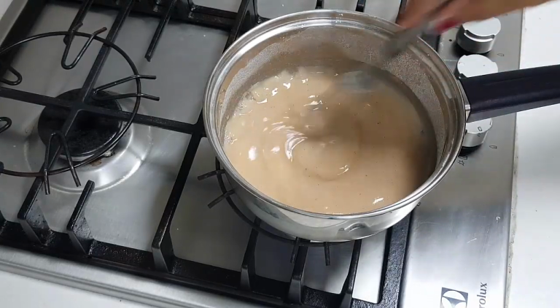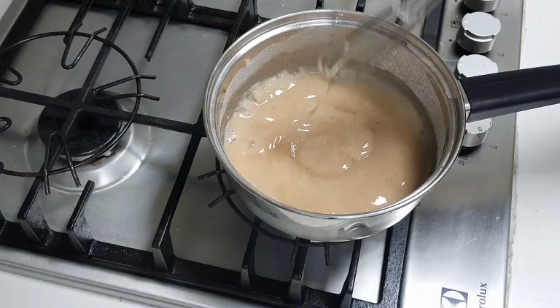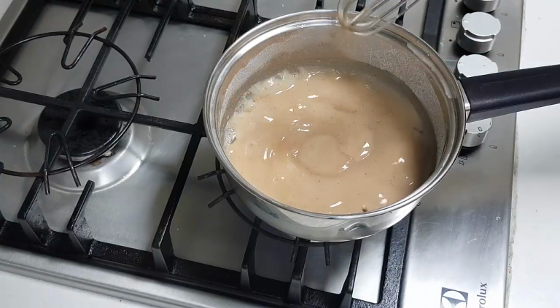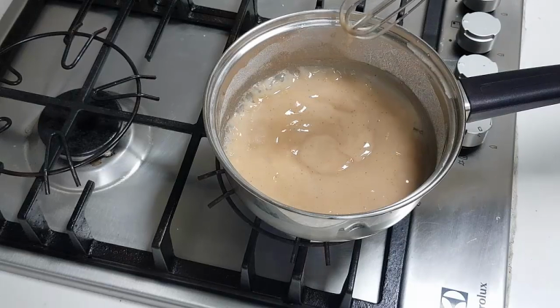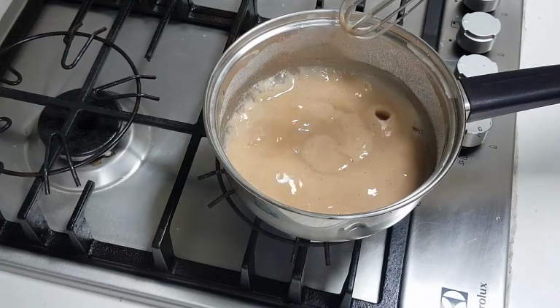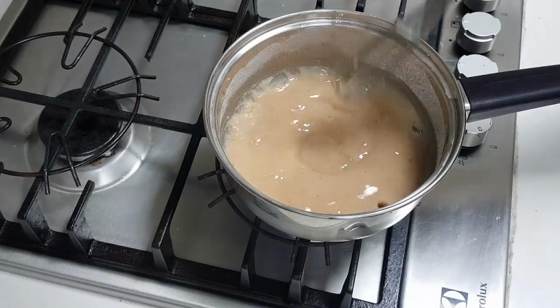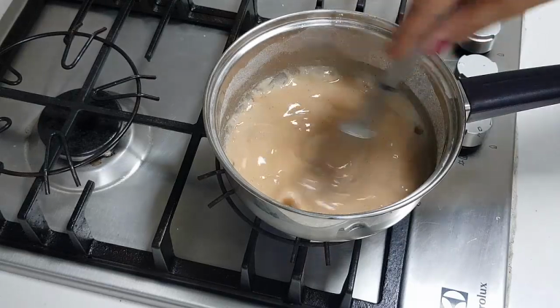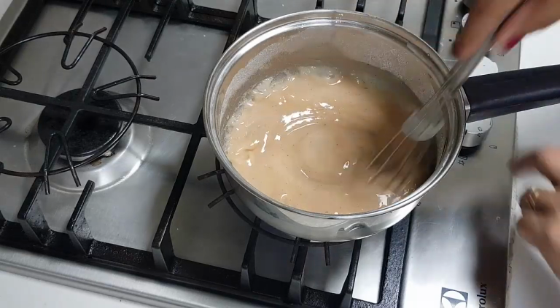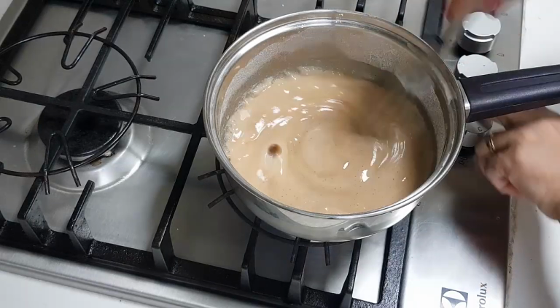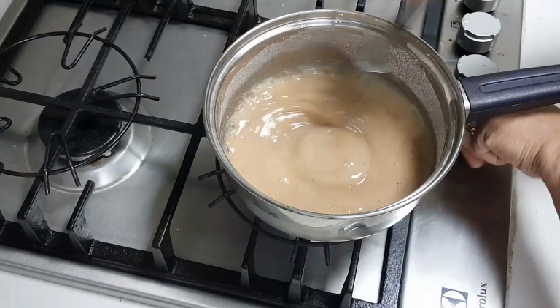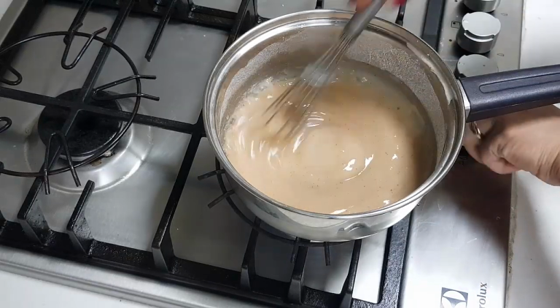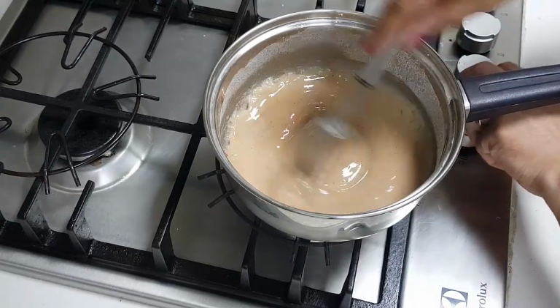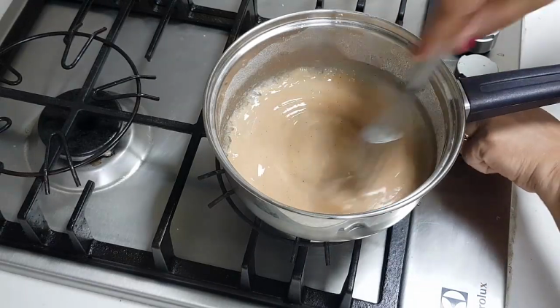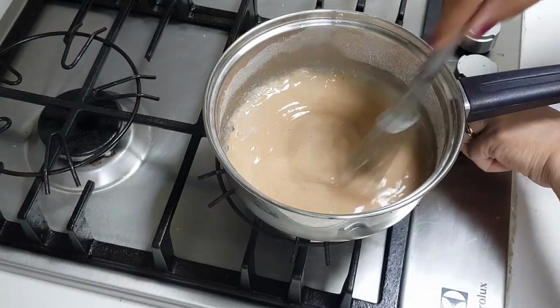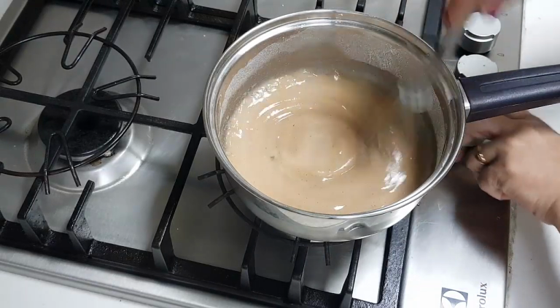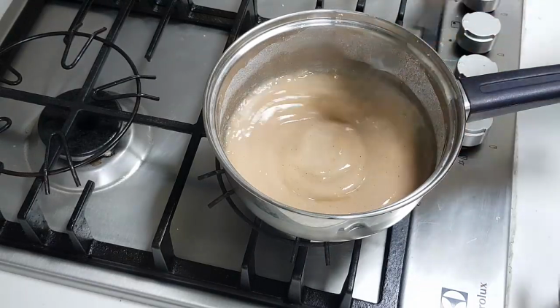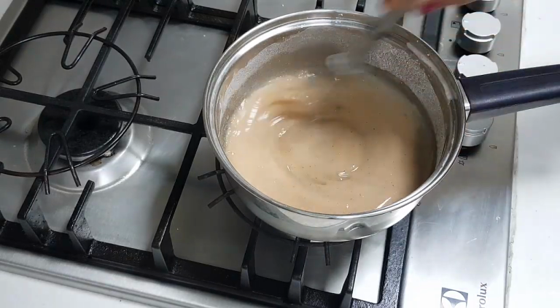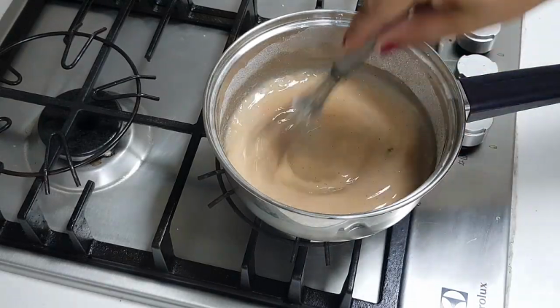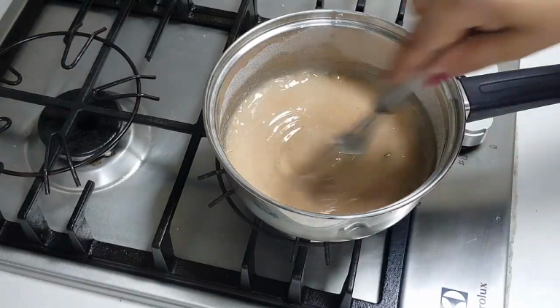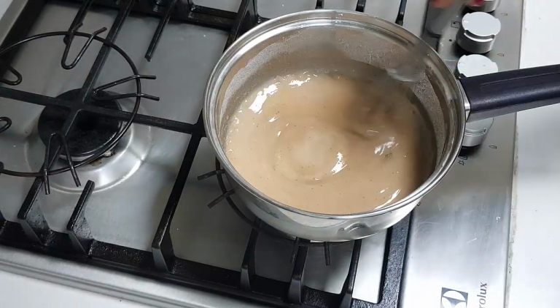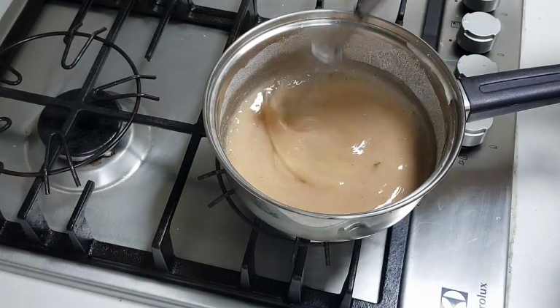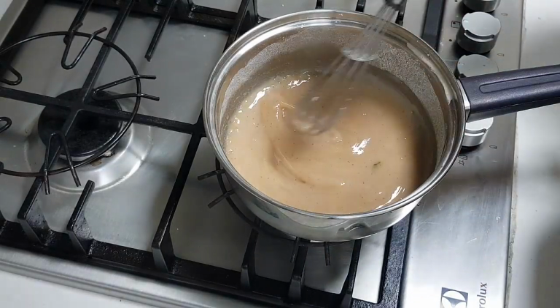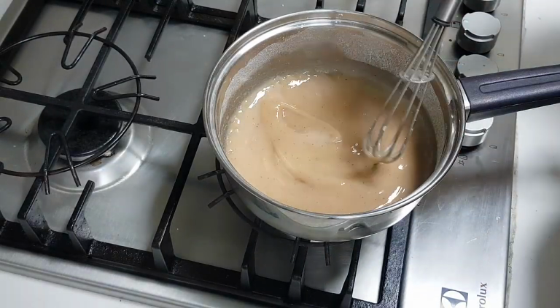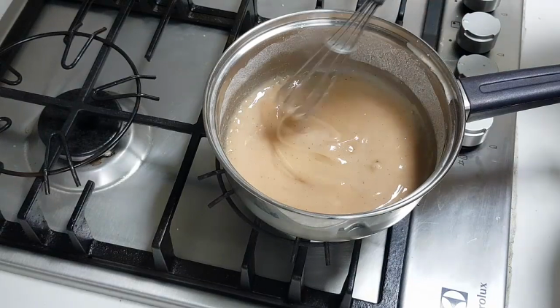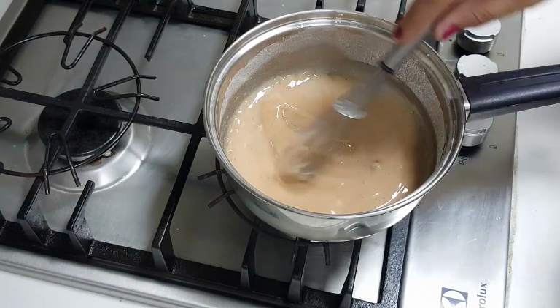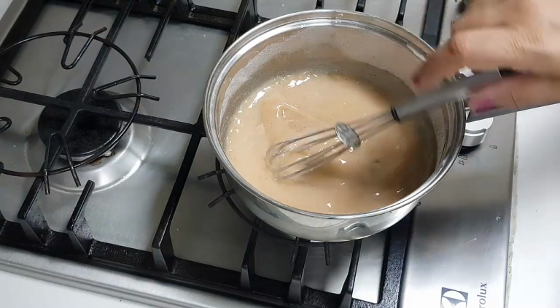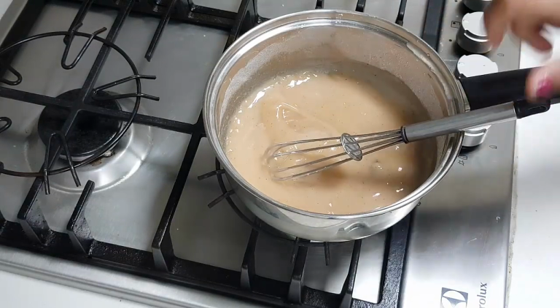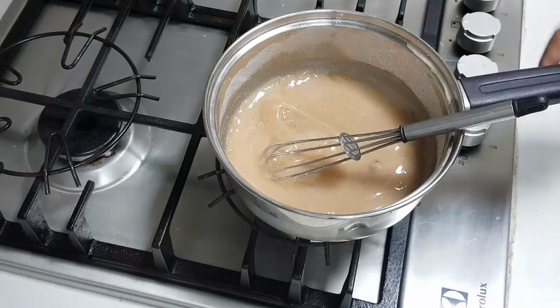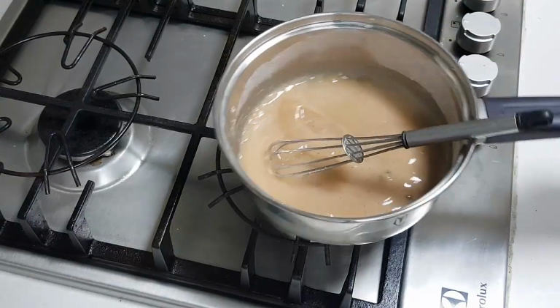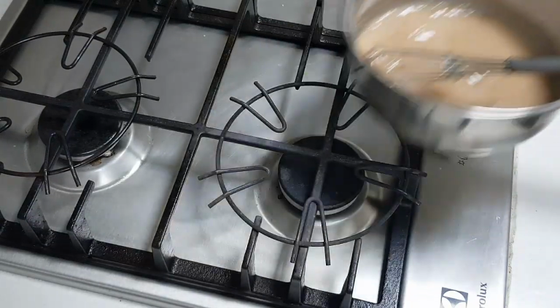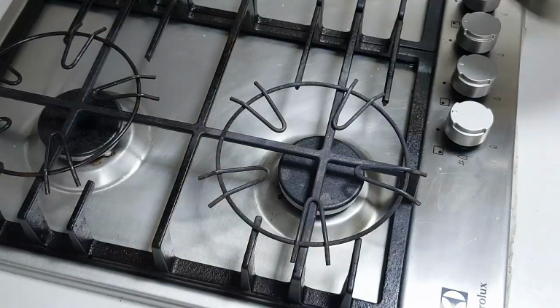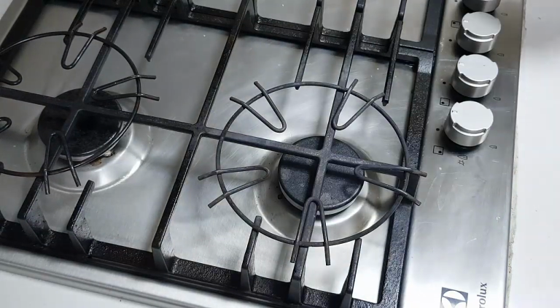See the bubbles — that means it is done. I am turning off the flame now. Let it cool.